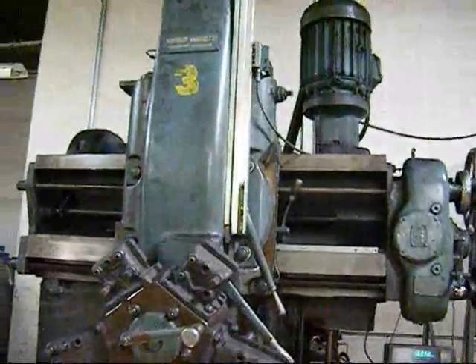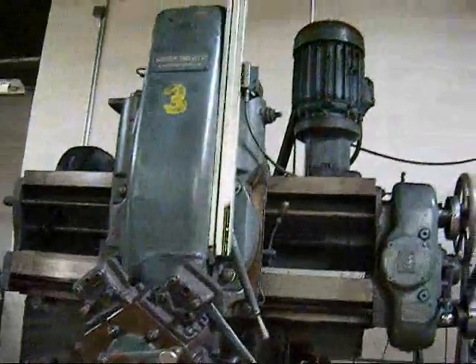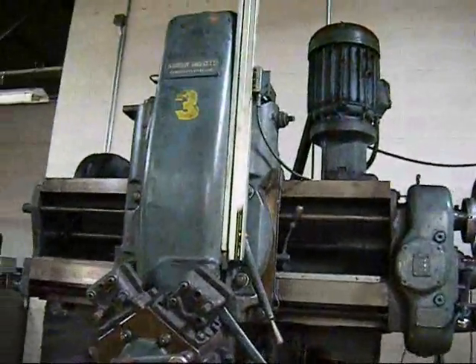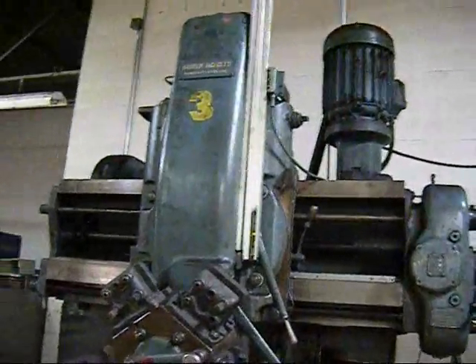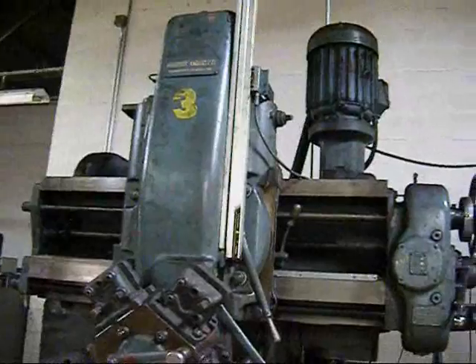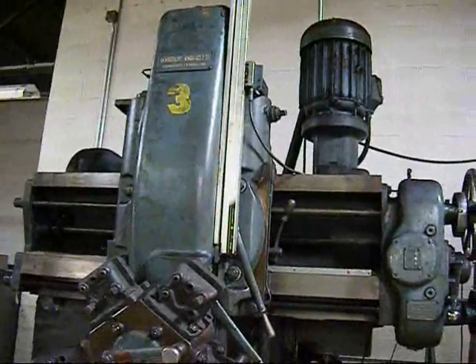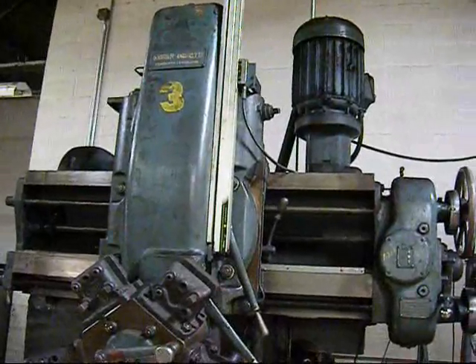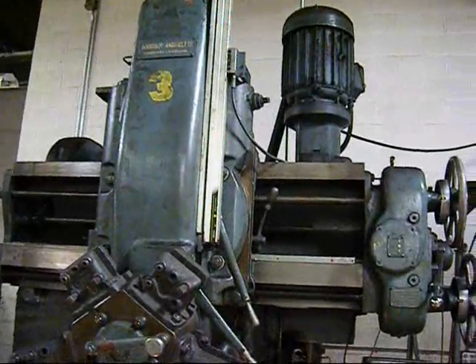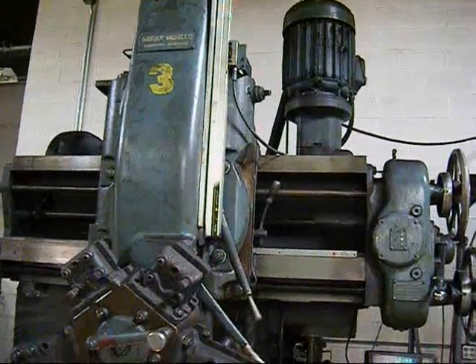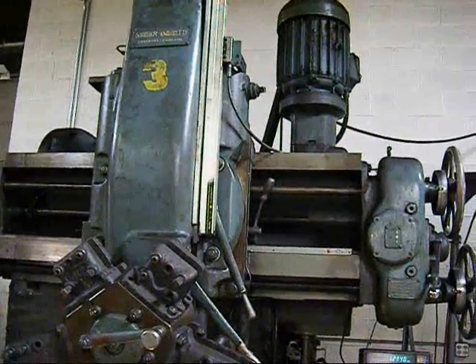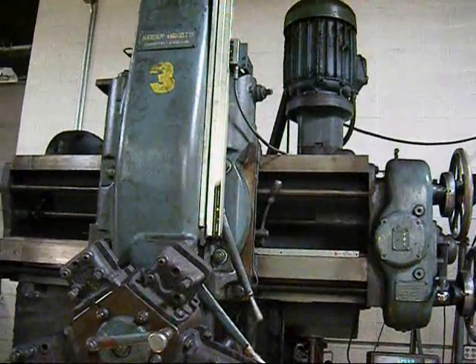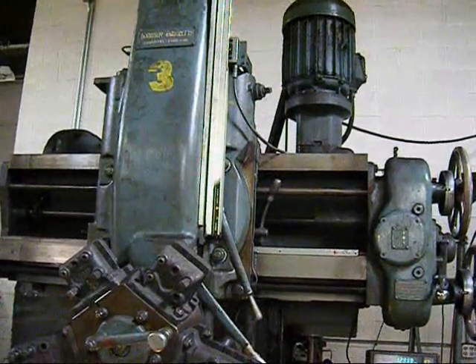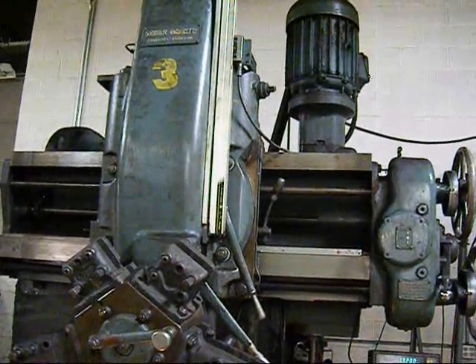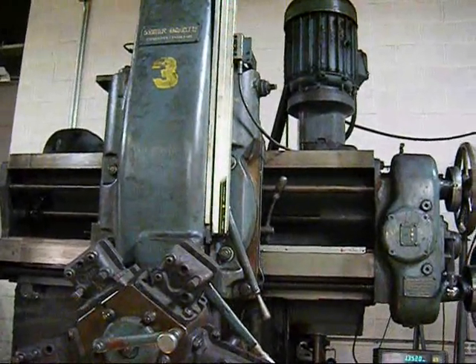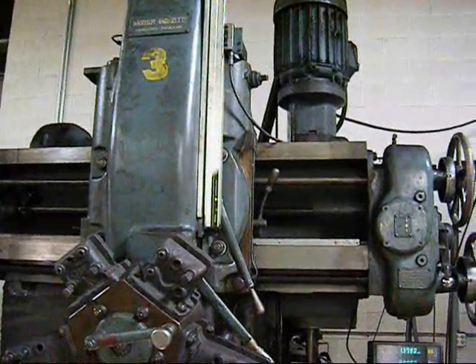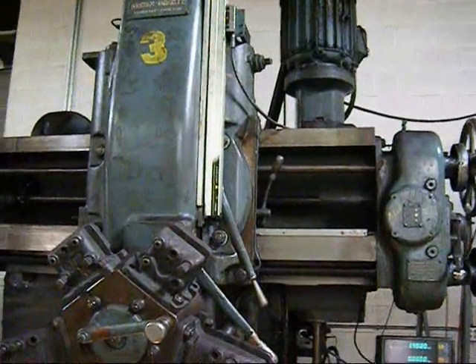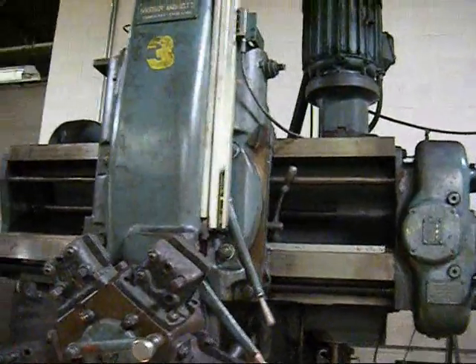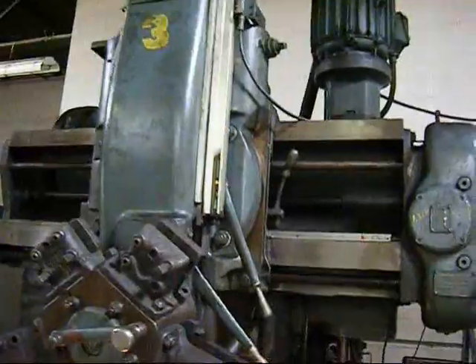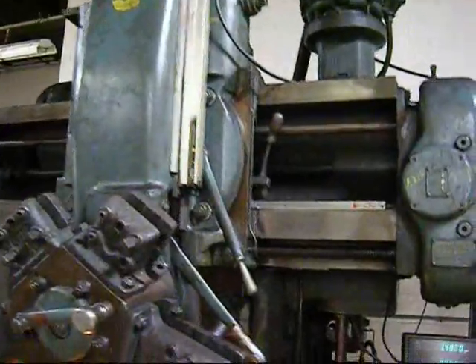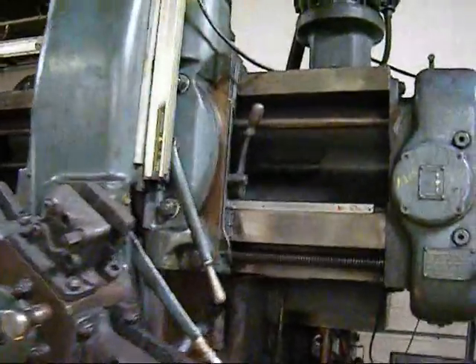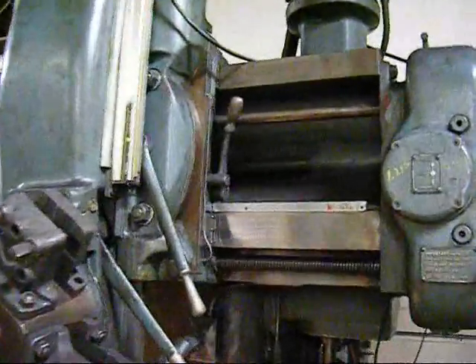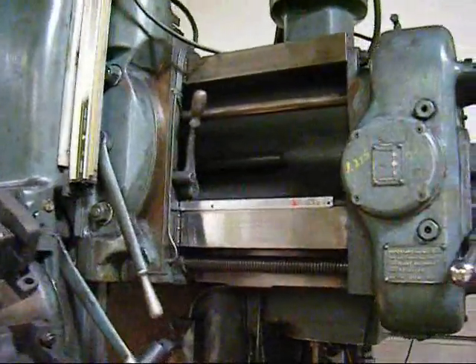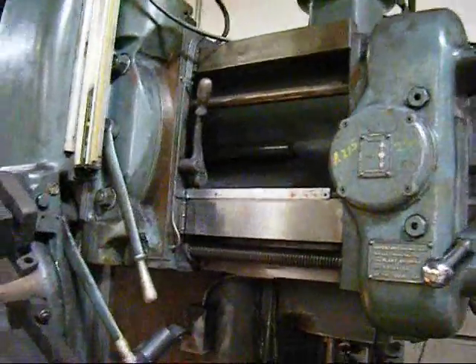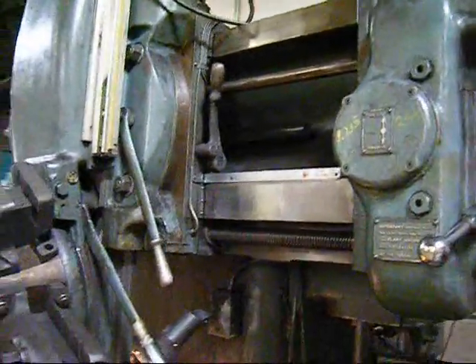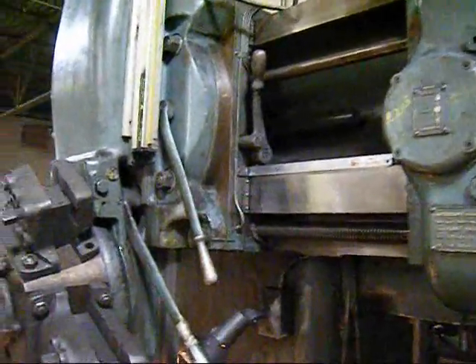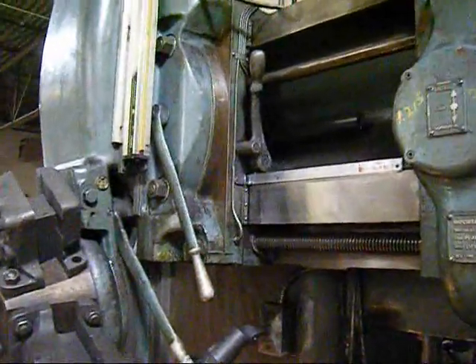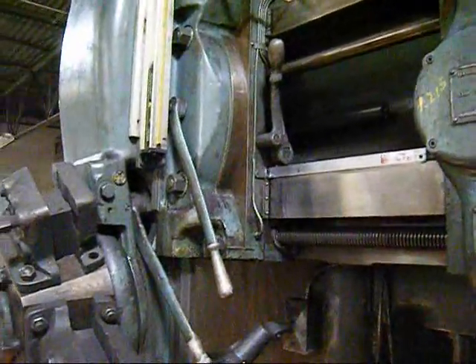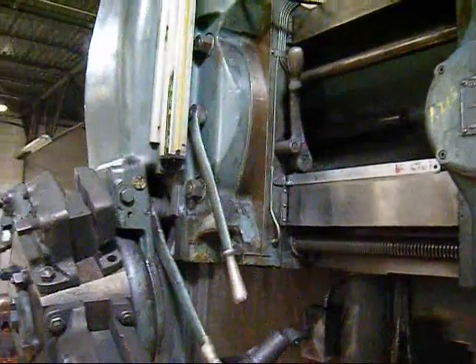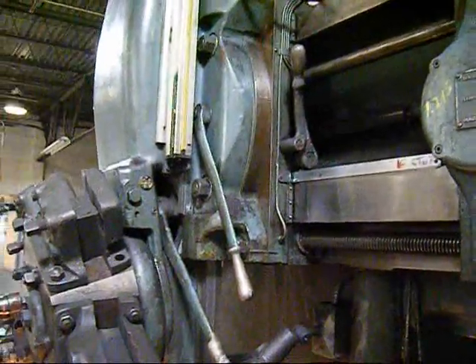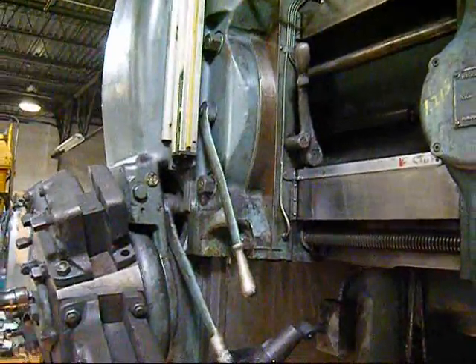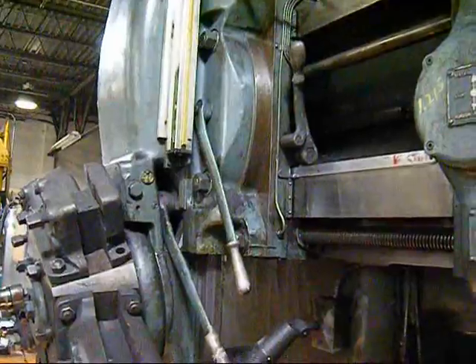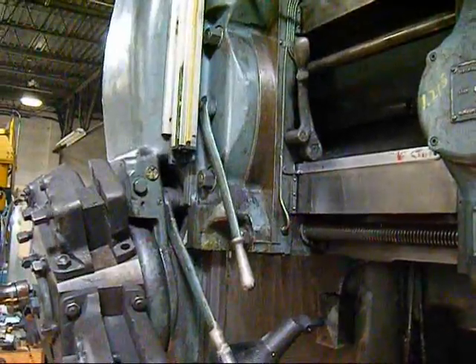The RAM has a very nicely installed digital readout on both the vertical RAM and the cross rail. It's Mitutoyo glass scales.